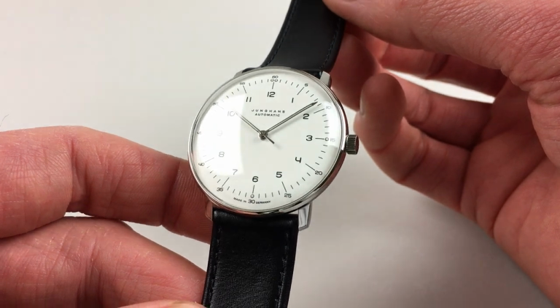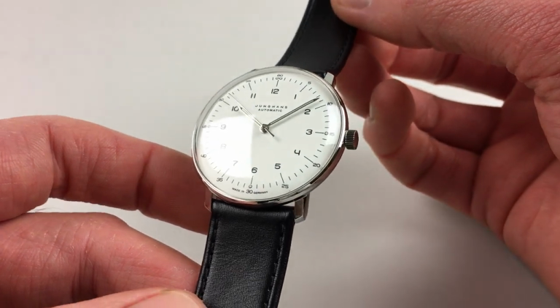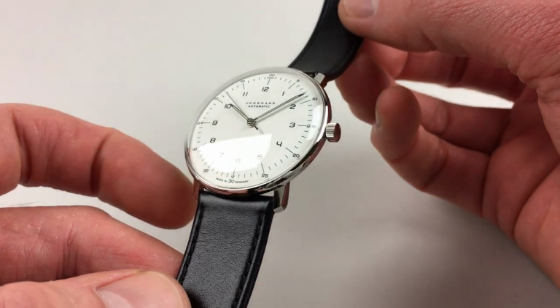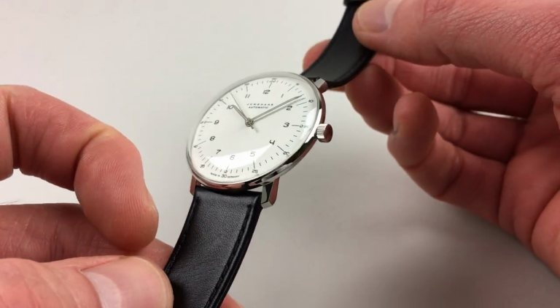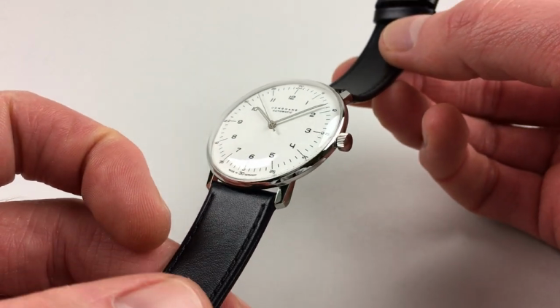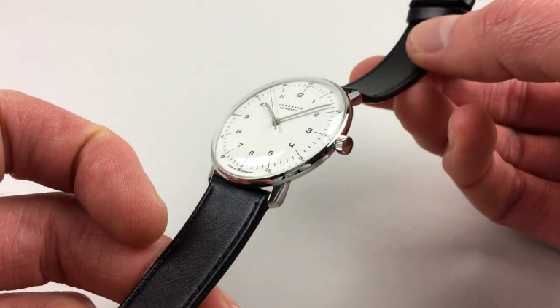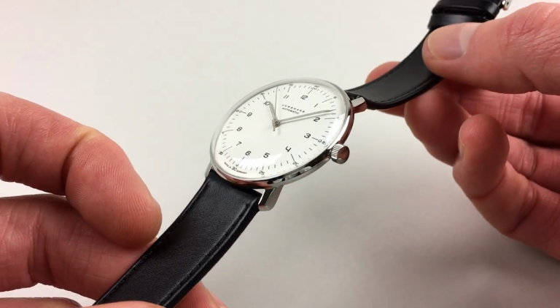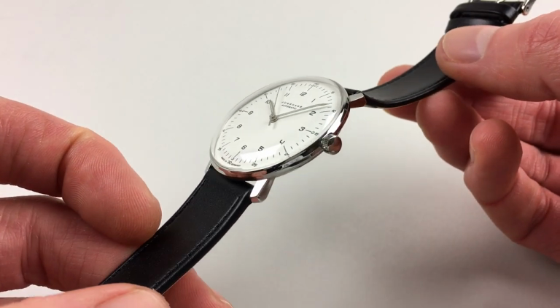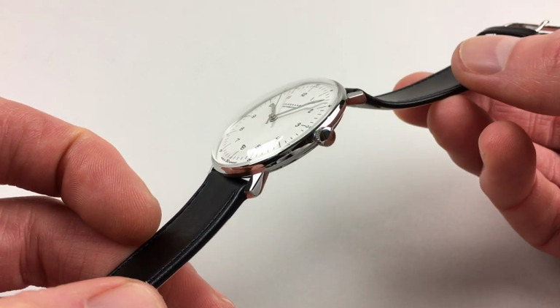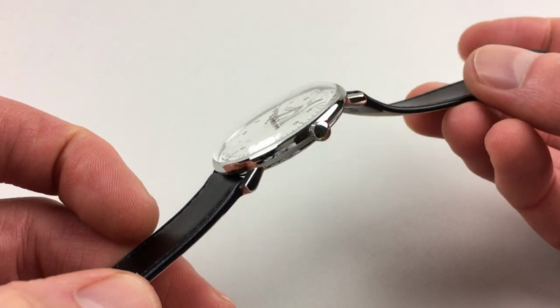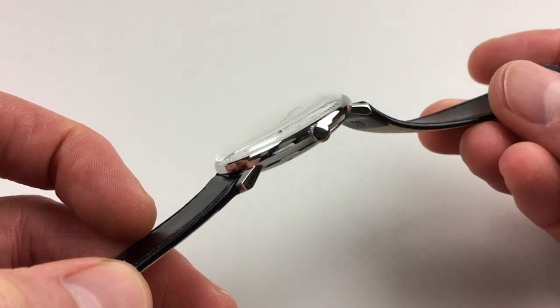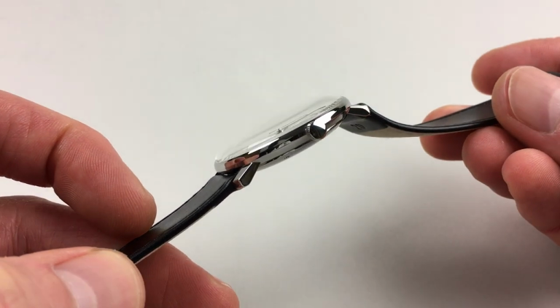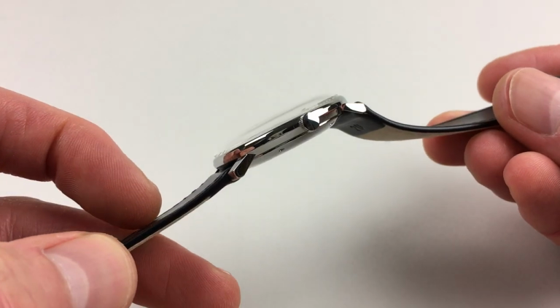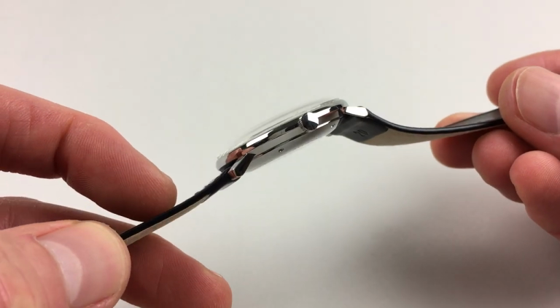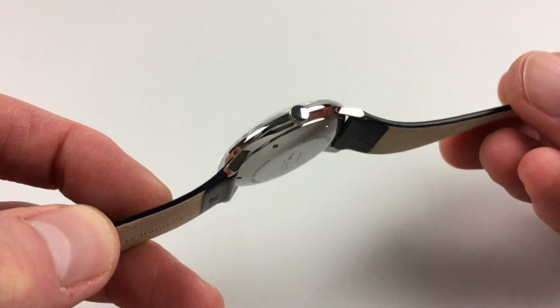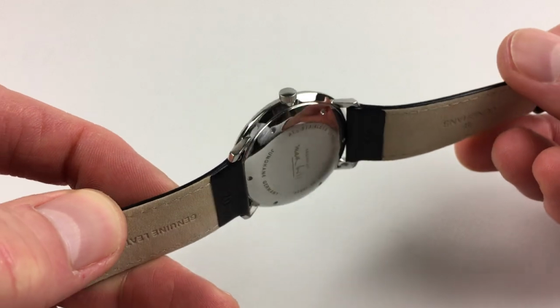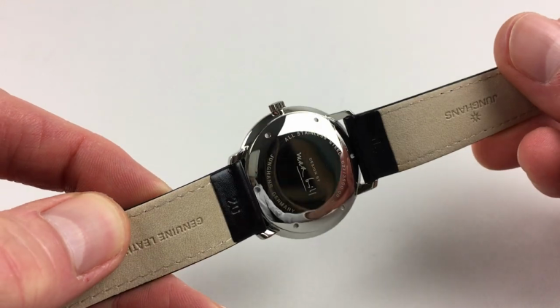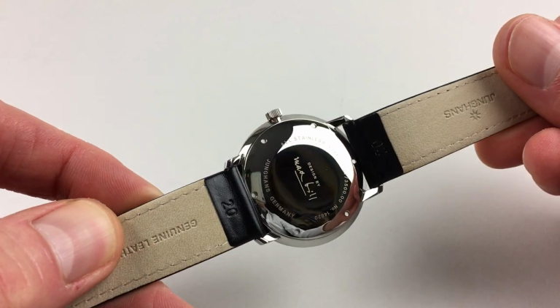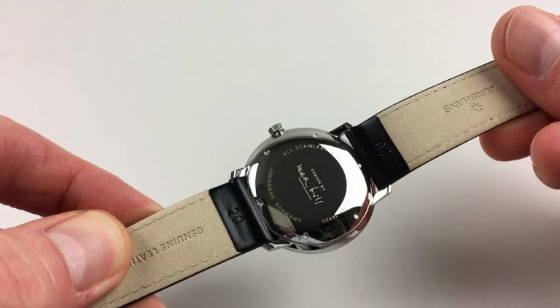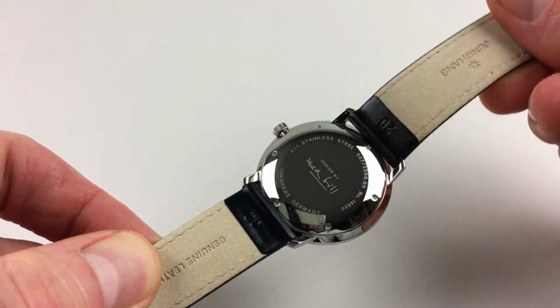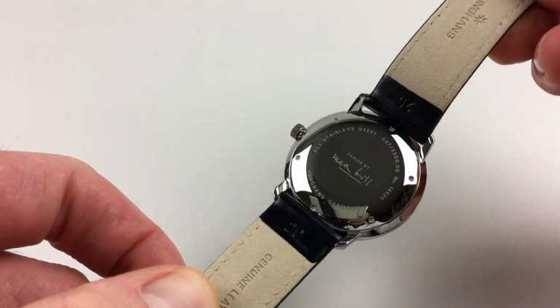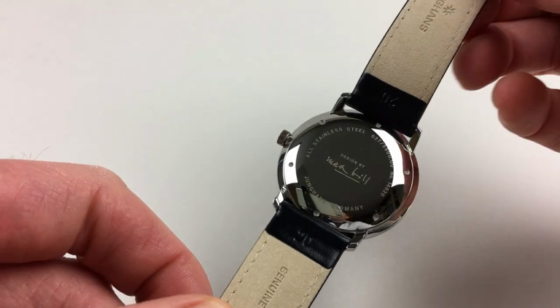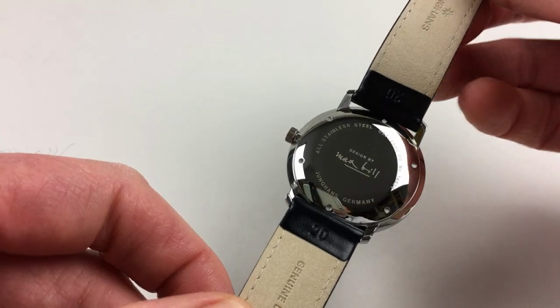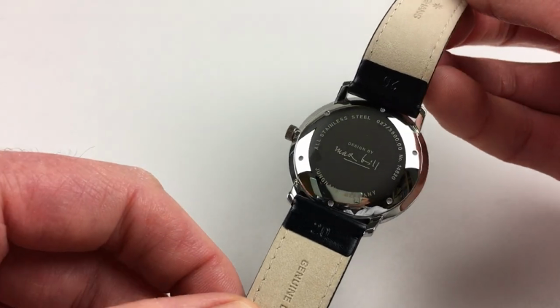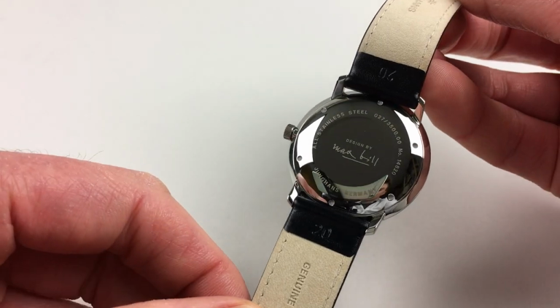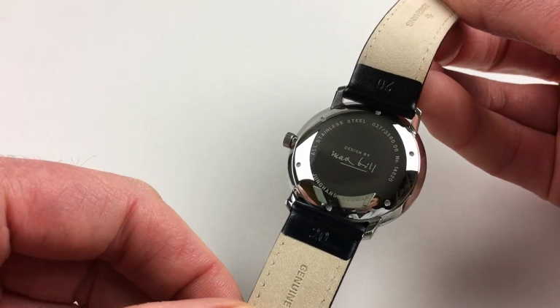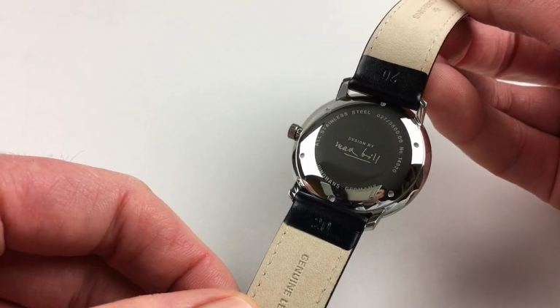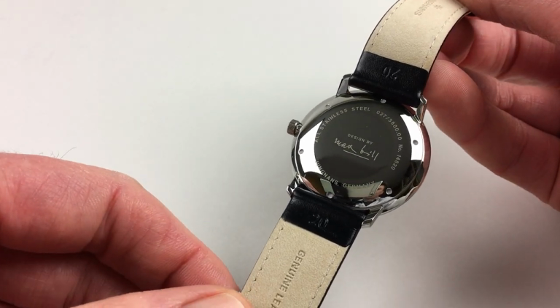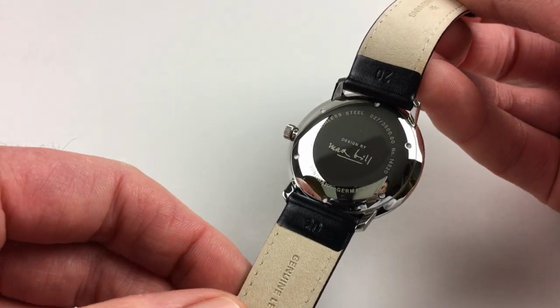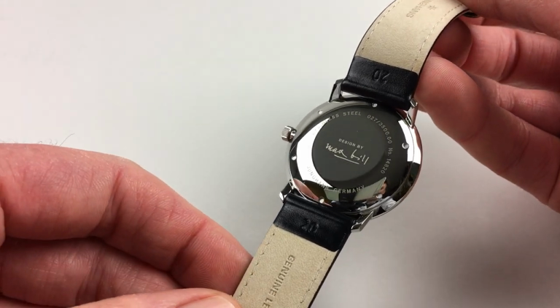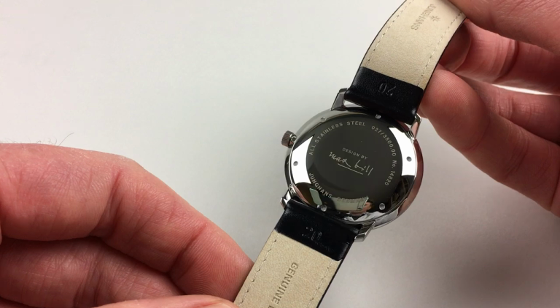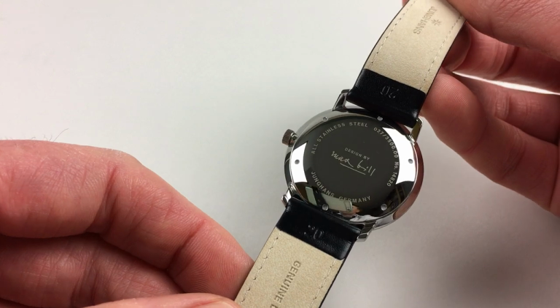The stainless steel case has a faceted bezel with a polished finish, and a screw-down case back which is centred with the facsimile signature of Maxbill.